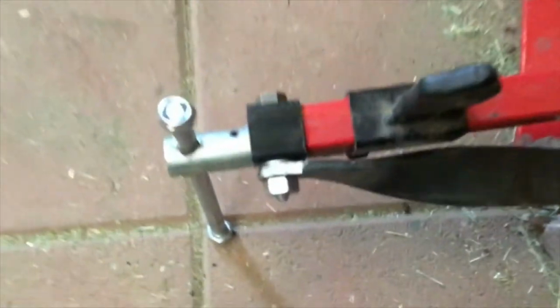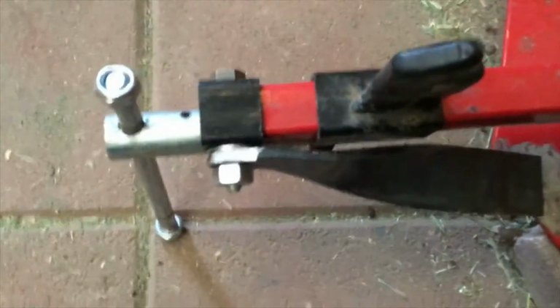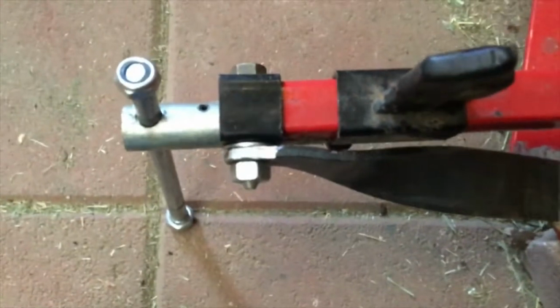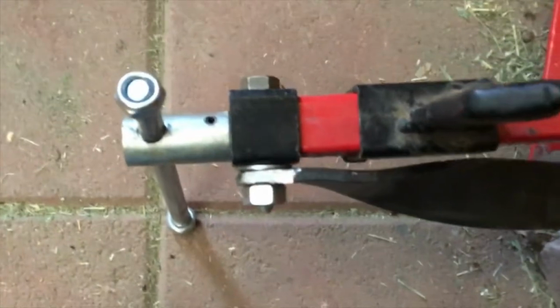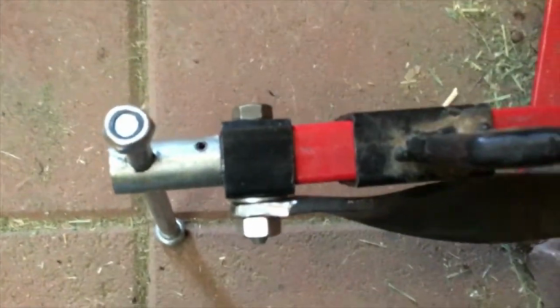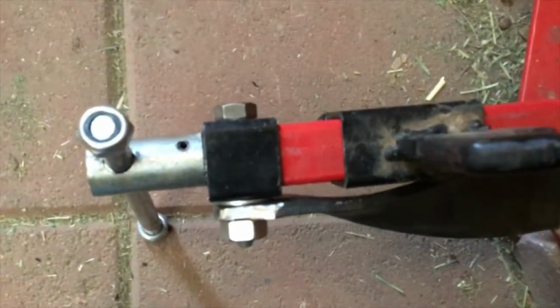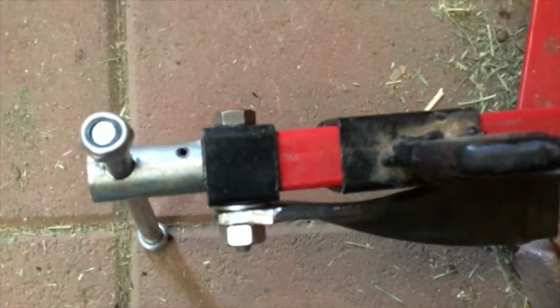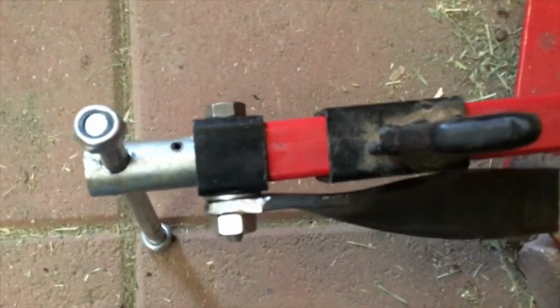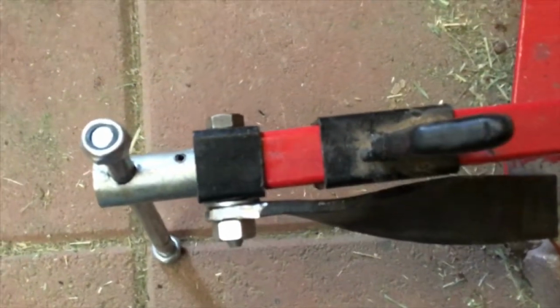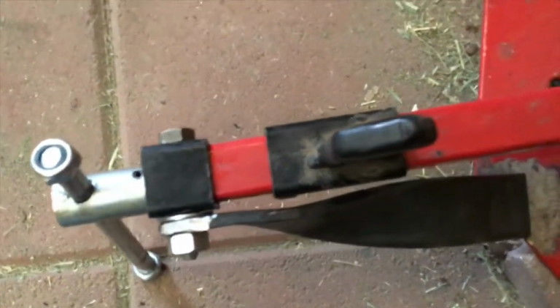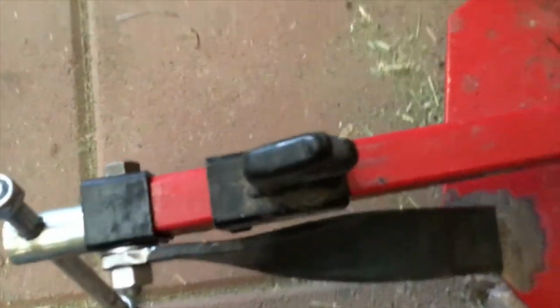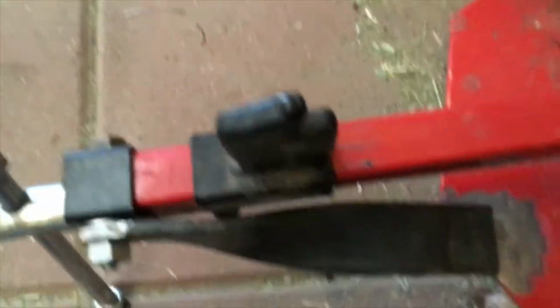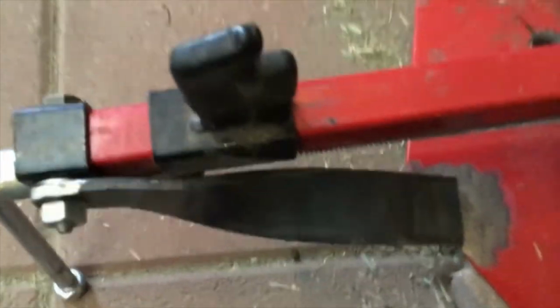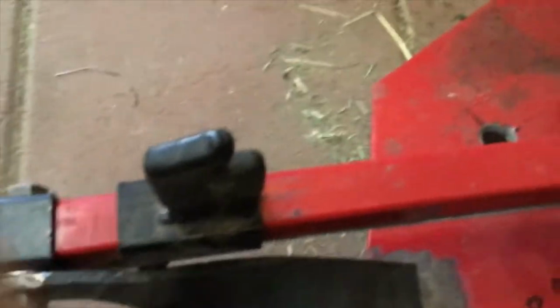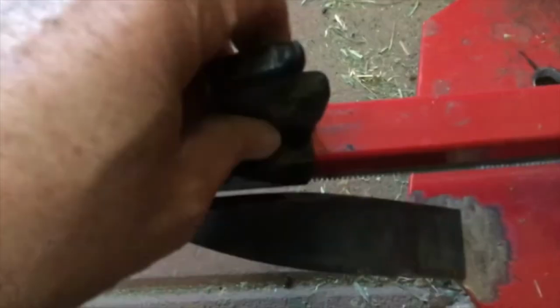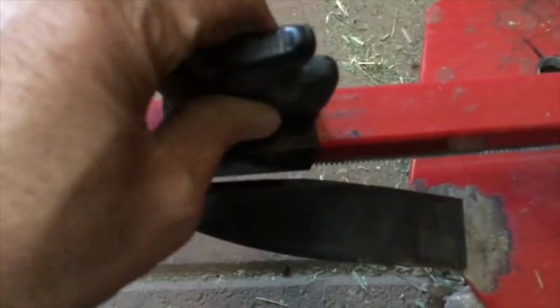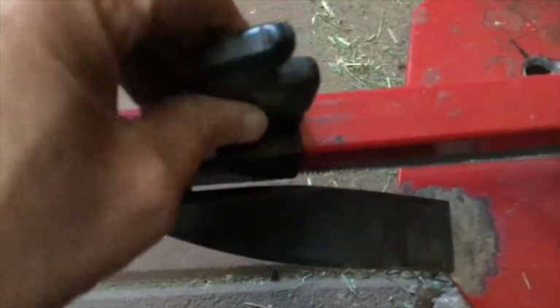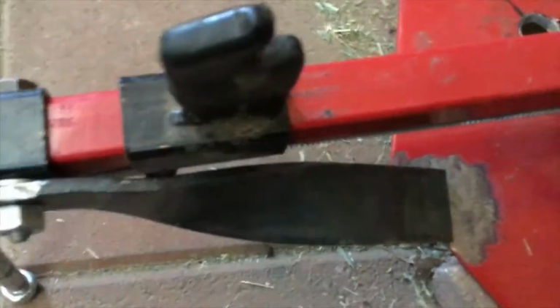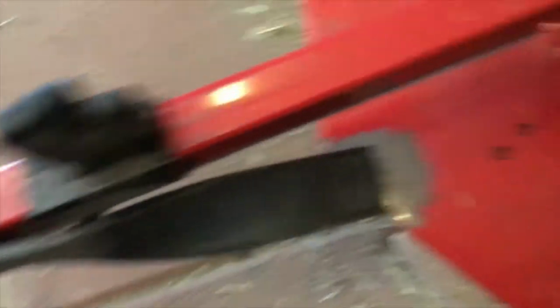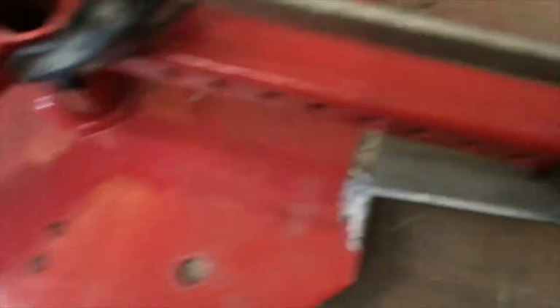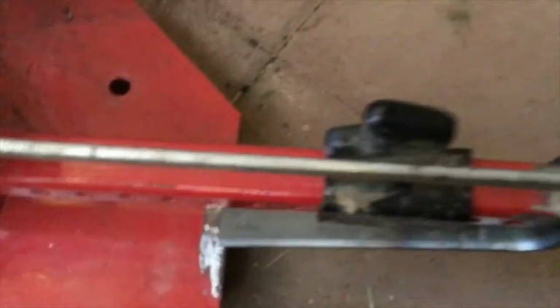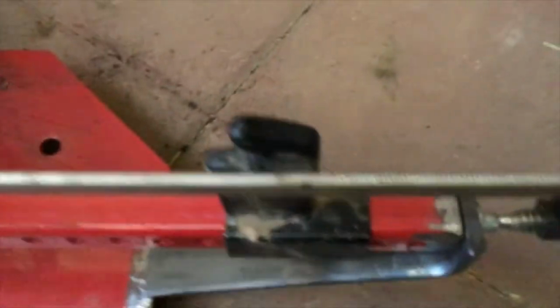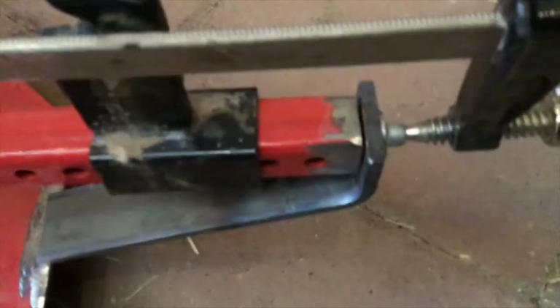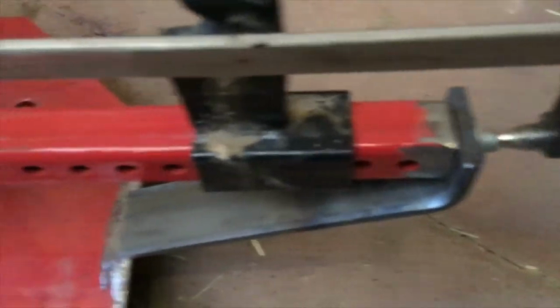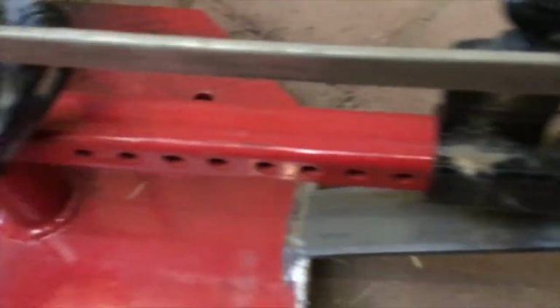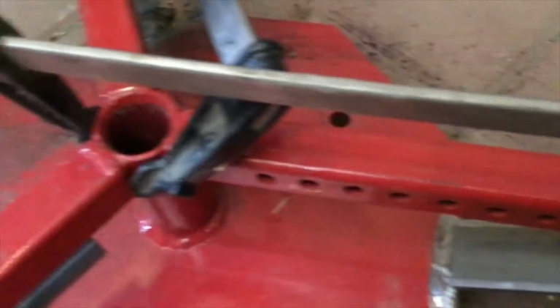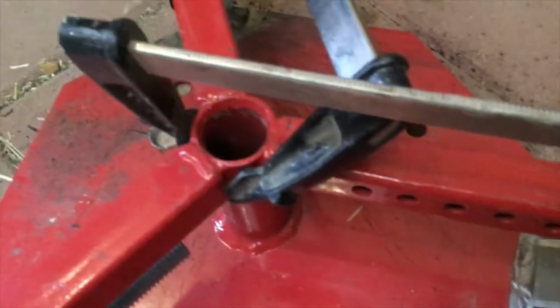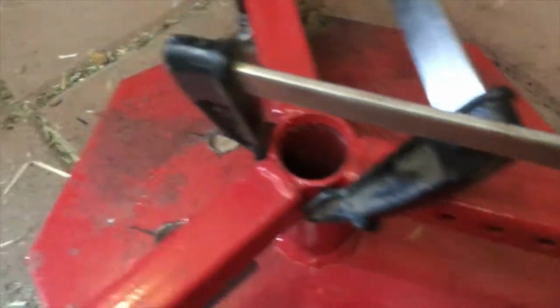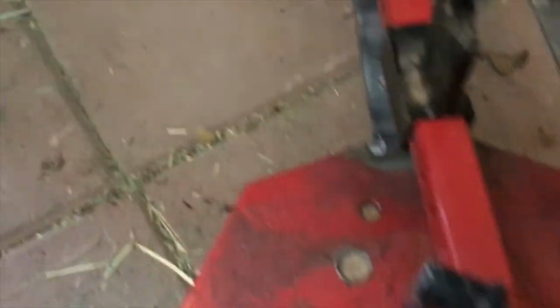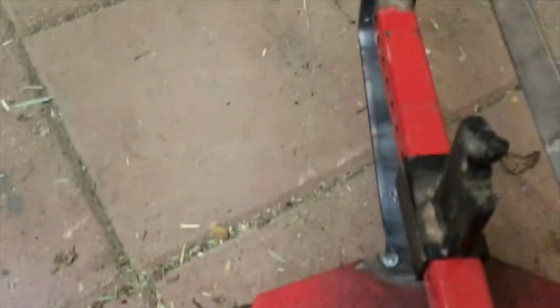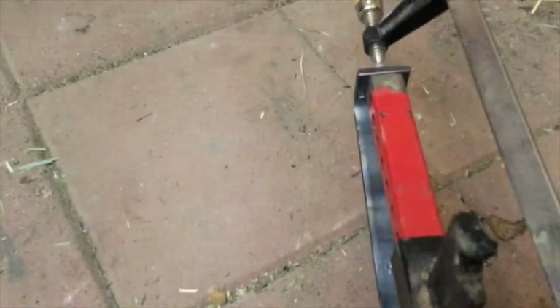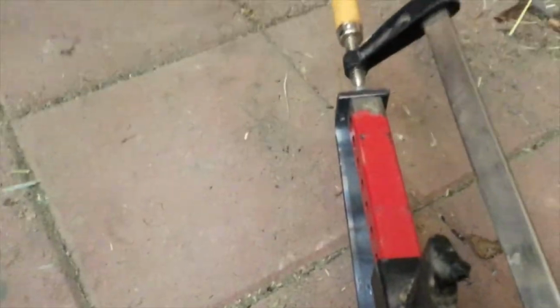We've got a longer bolt on that and a washer there to space it out so it doesn't hit this thing here. We've got that all clamped together and we've got the other one clamped together.